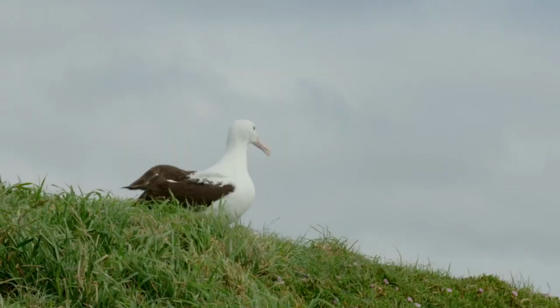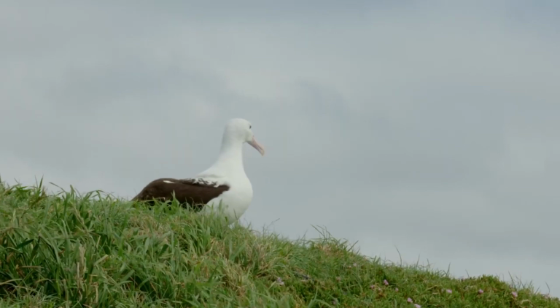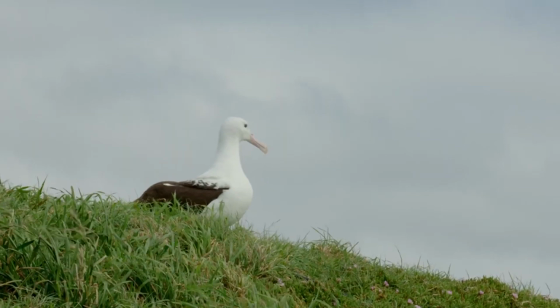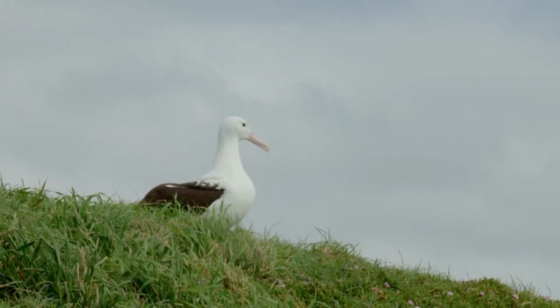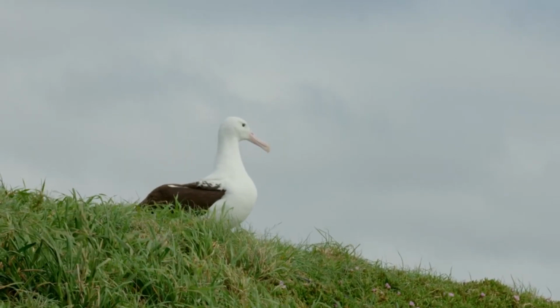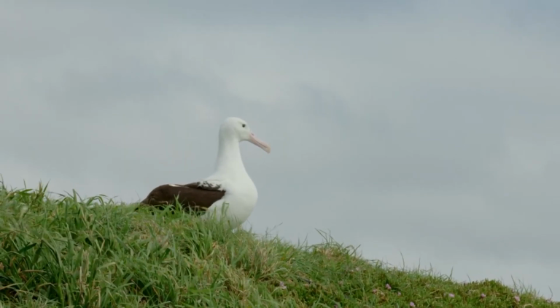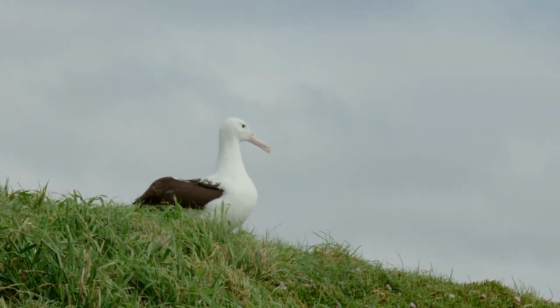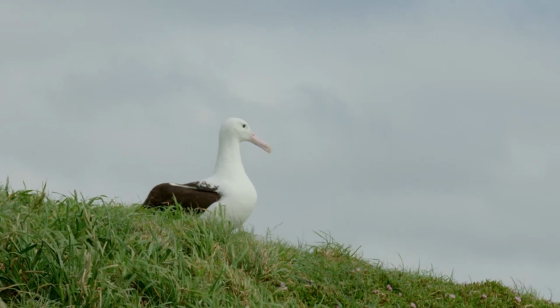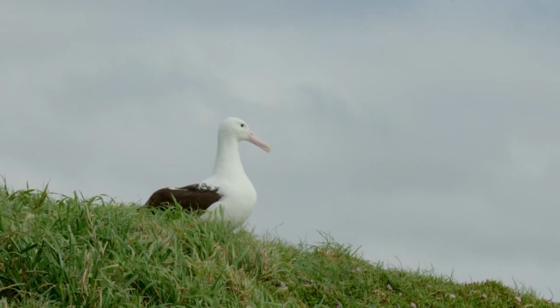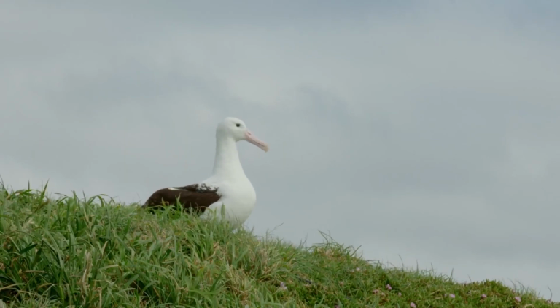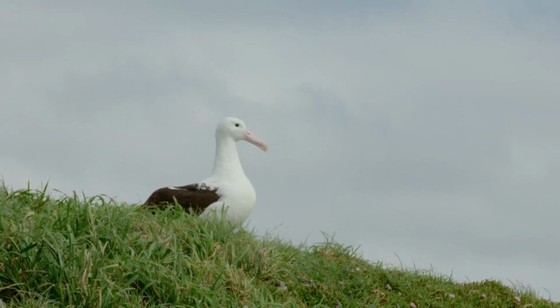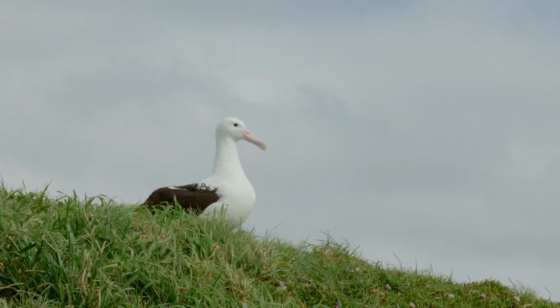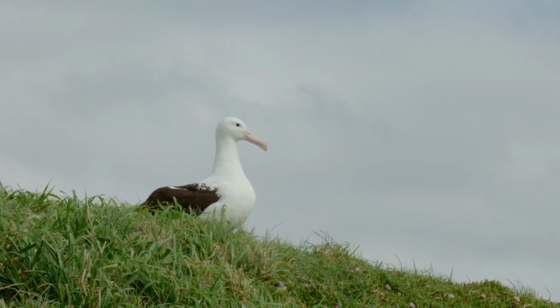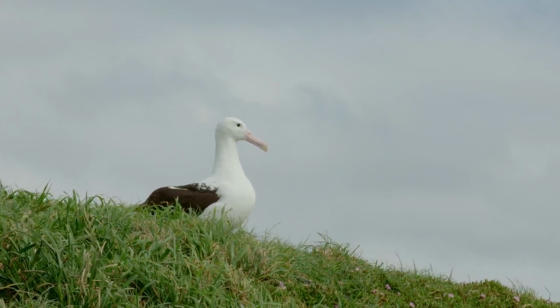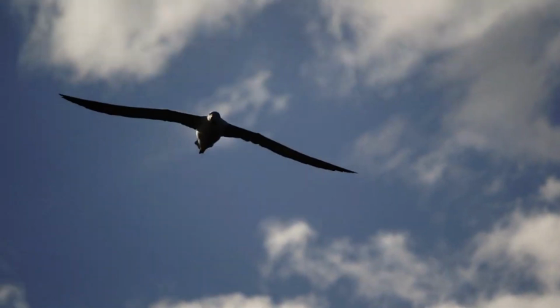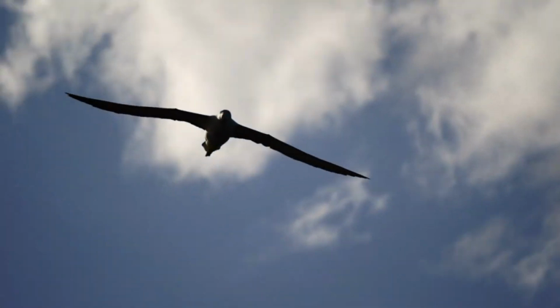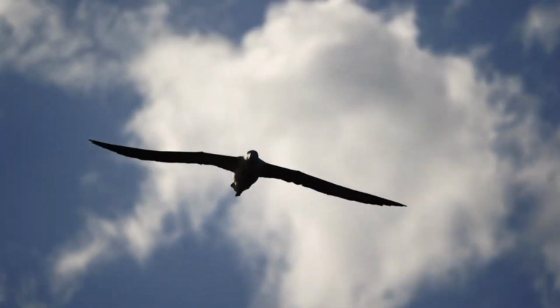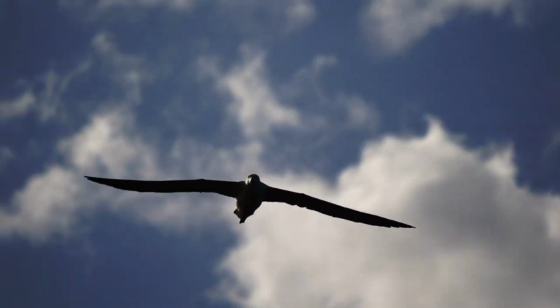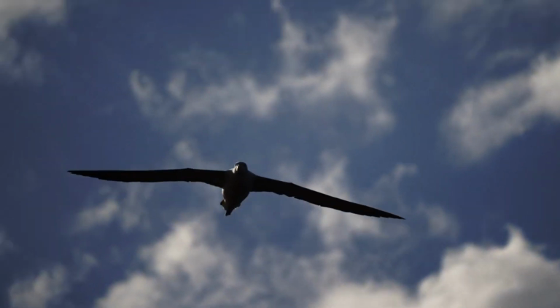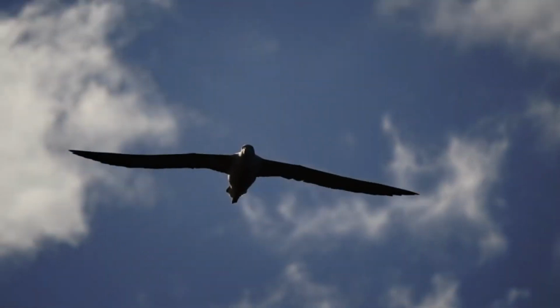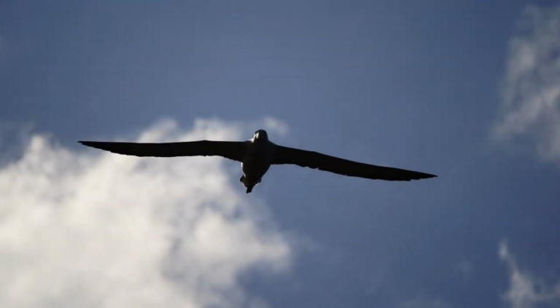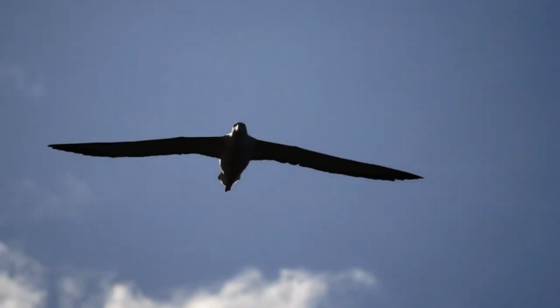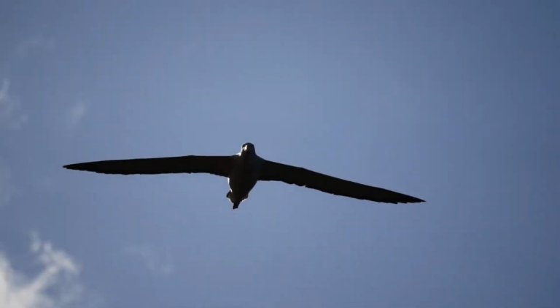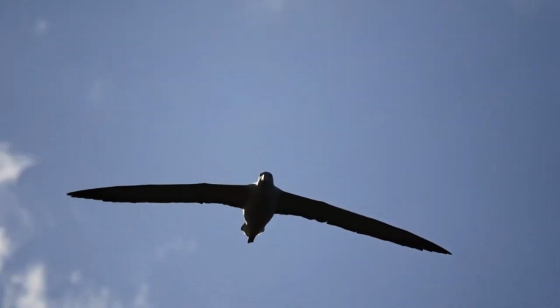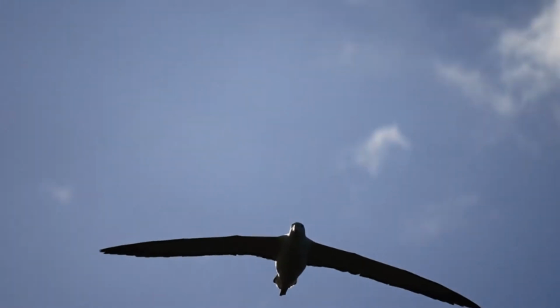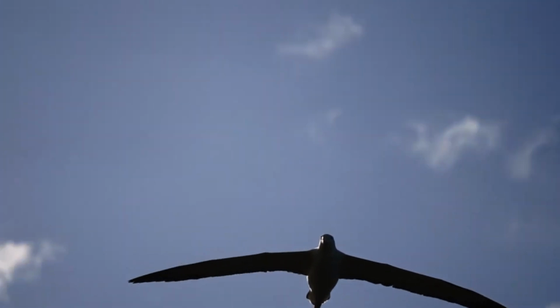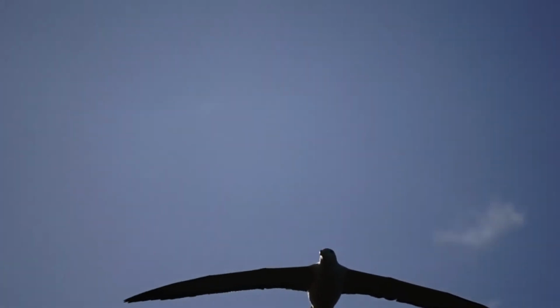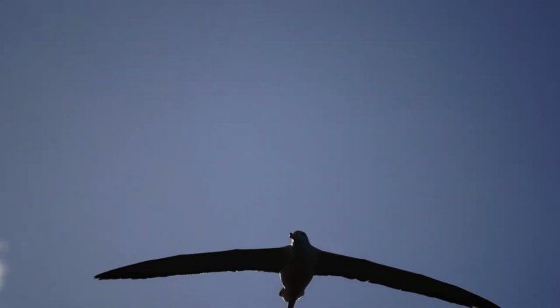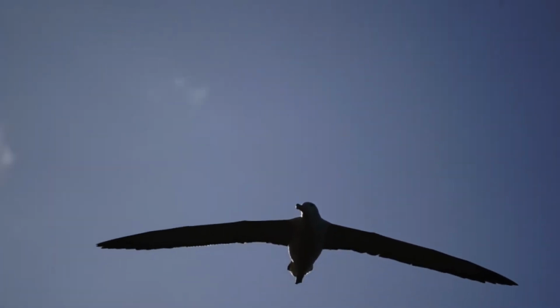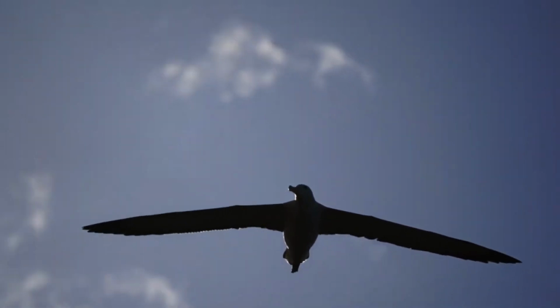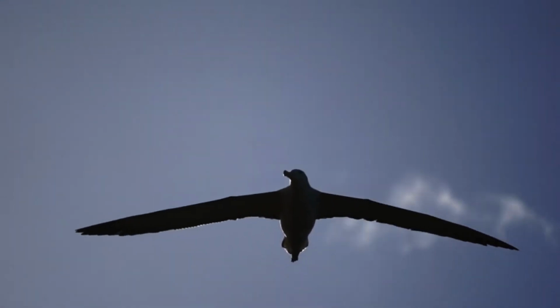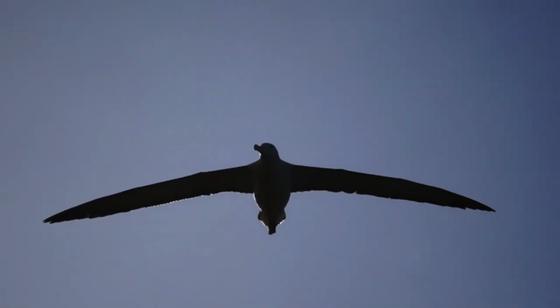The body mass of adult individuals reaches that of a swan, 22 to 24 pounds. The wingspan can exceed 11 feet with a body length of about 53 inches.